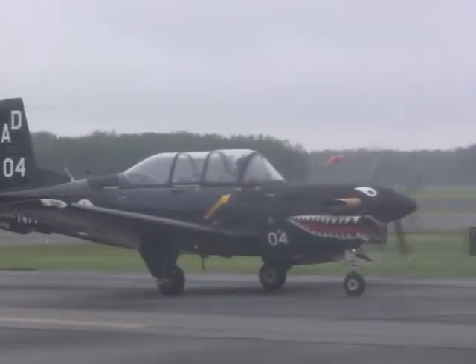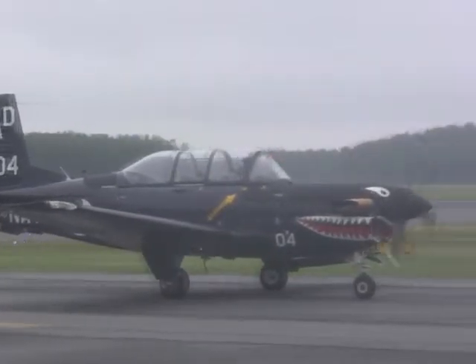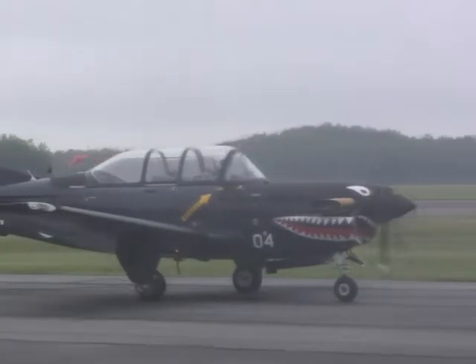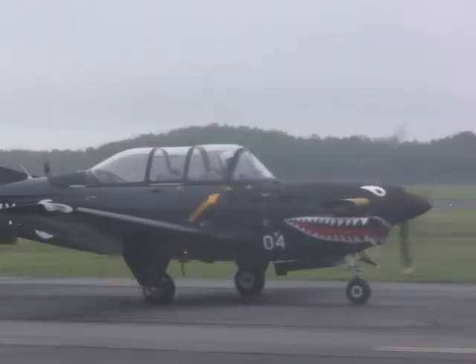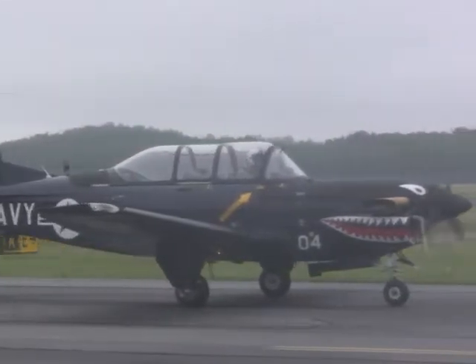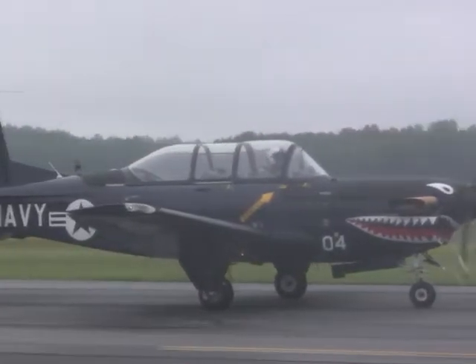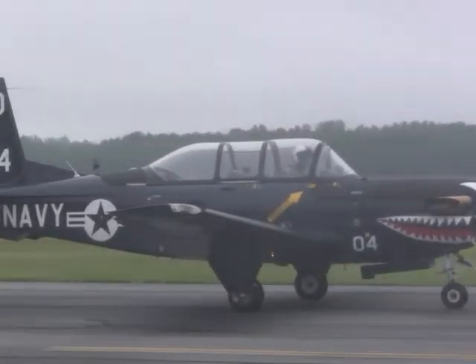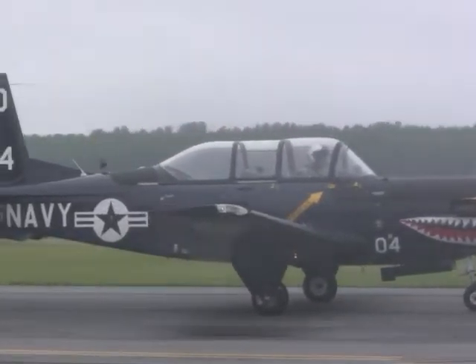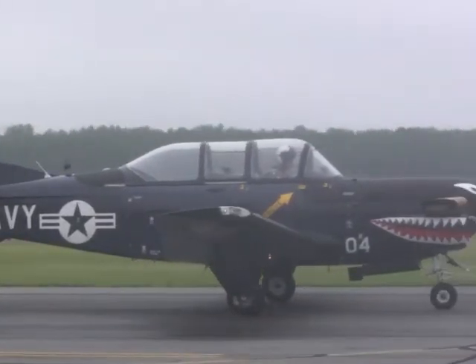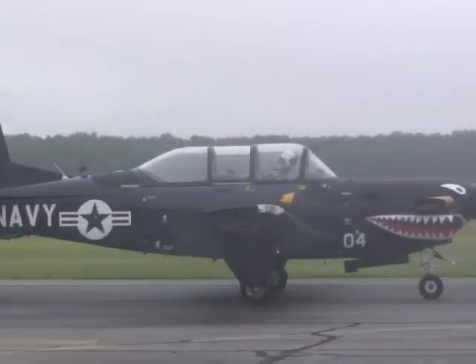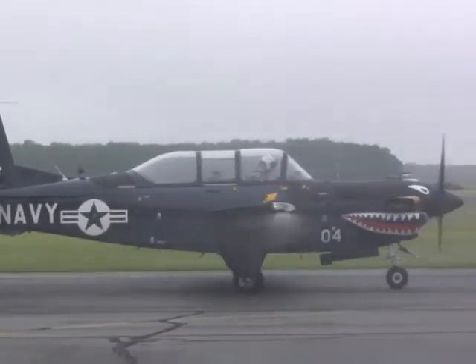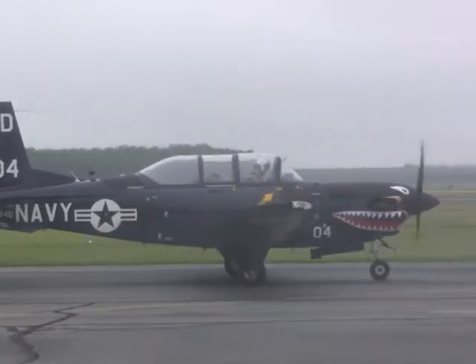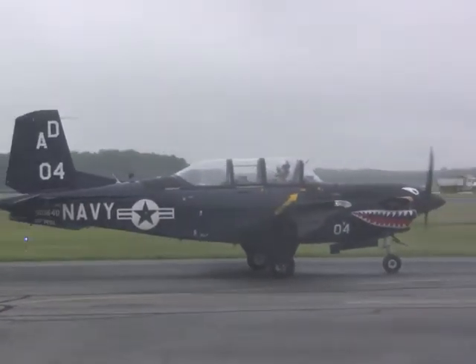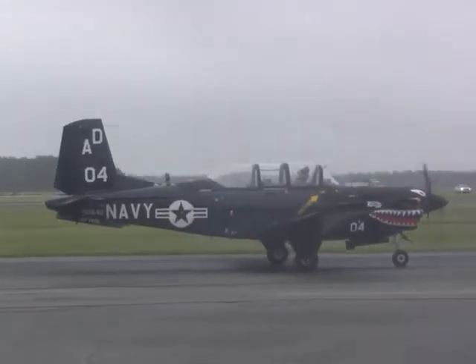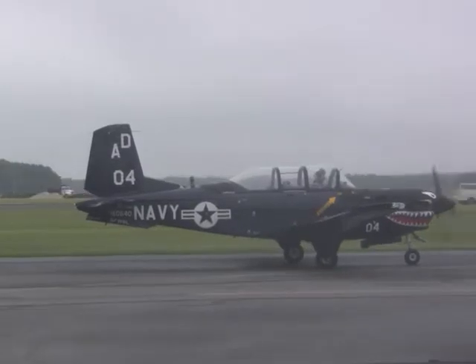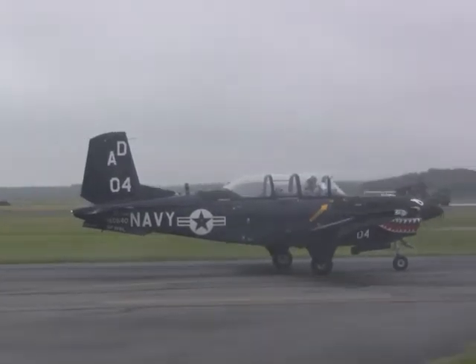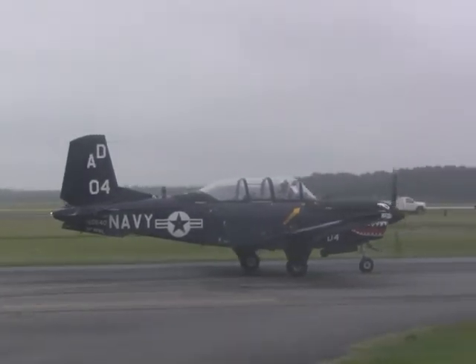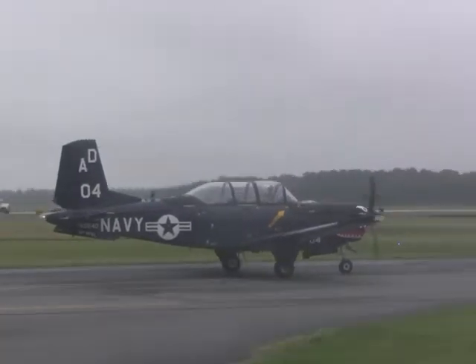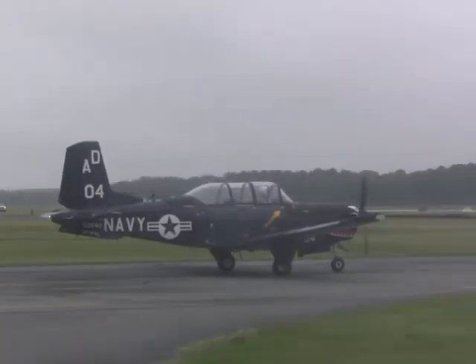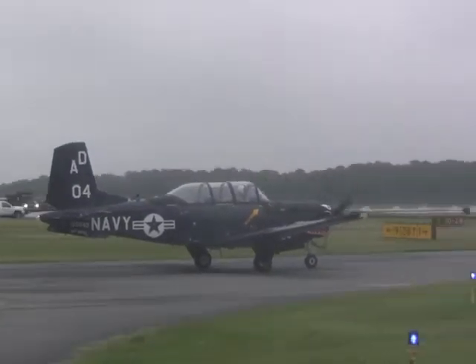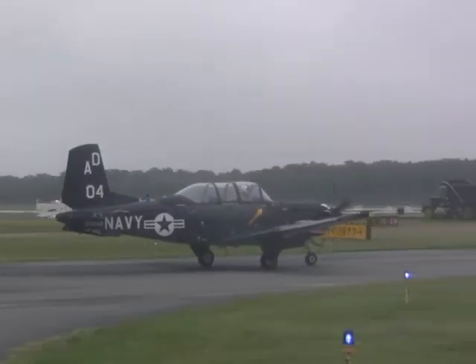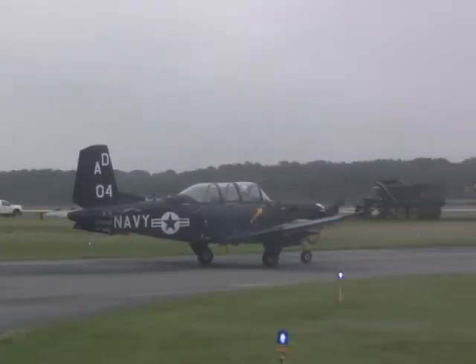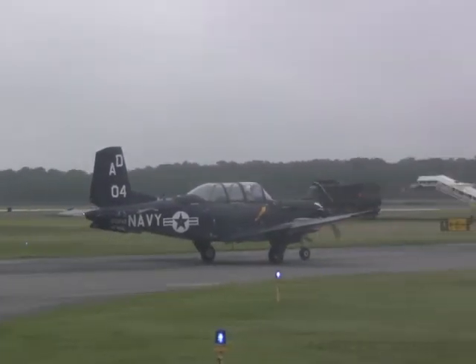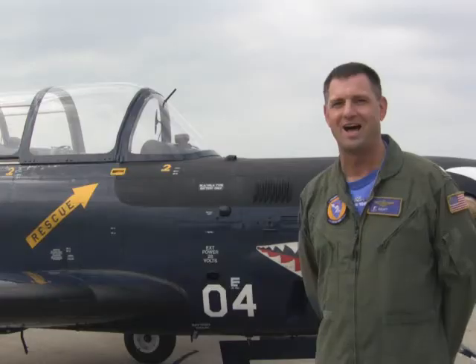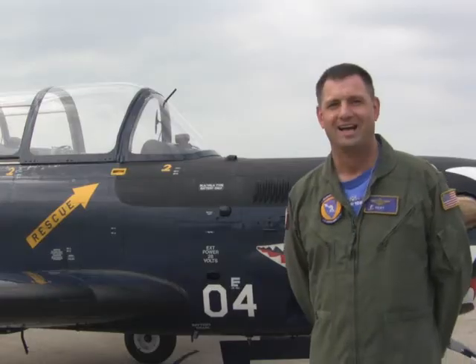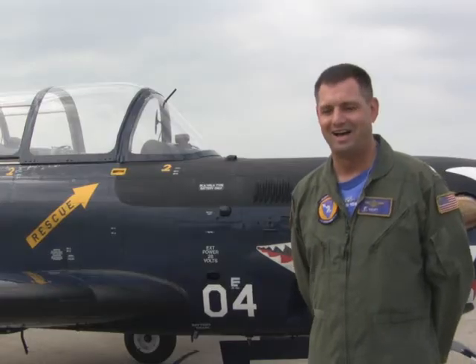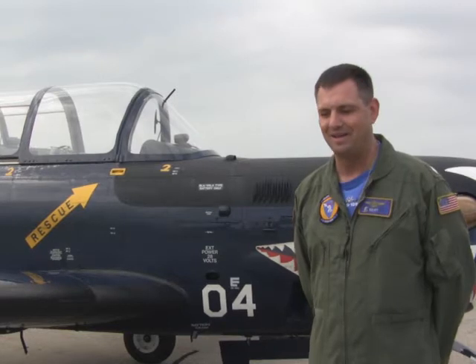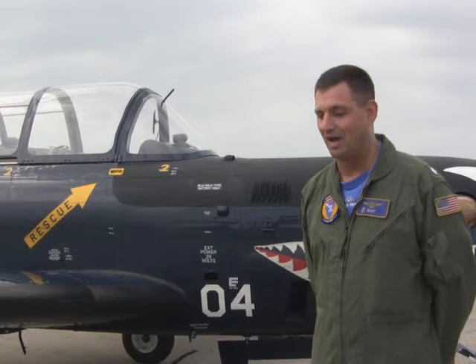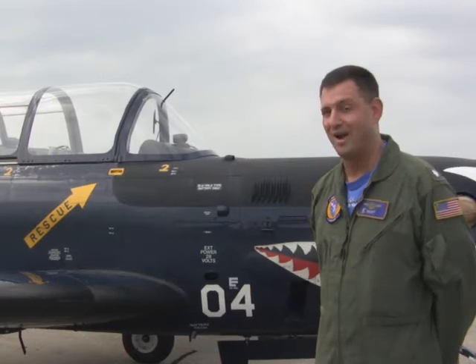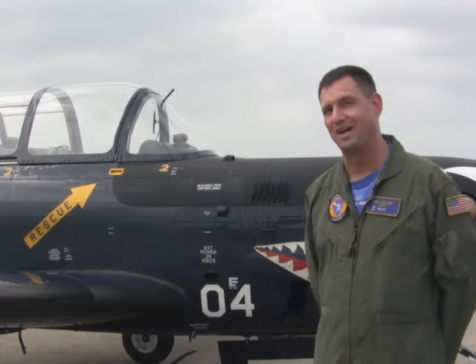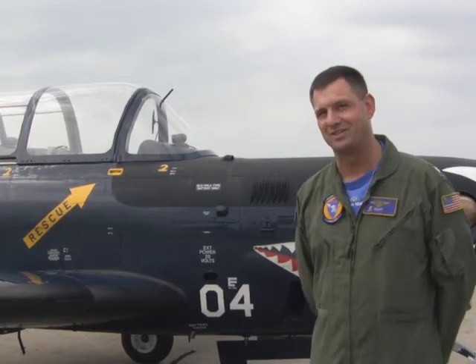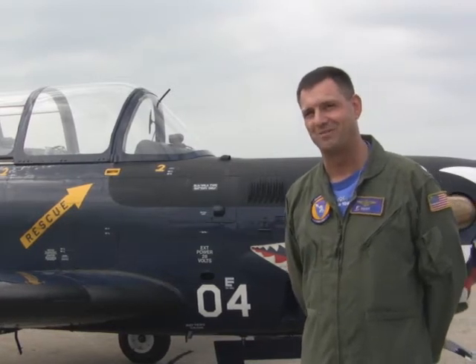It's 550 horsepower, very quick little airplane. It's also the aircraft that if you join the Navy to be a pilot, would be the first aircraft that you would fly on your way to flying jets or helicopters.